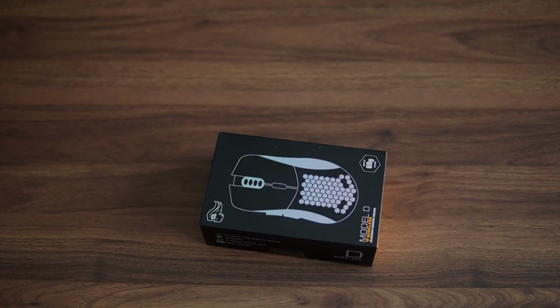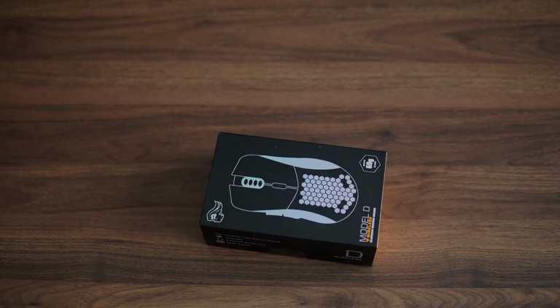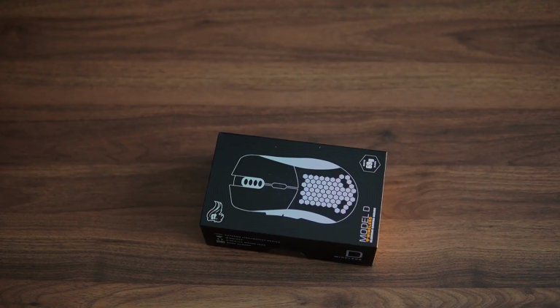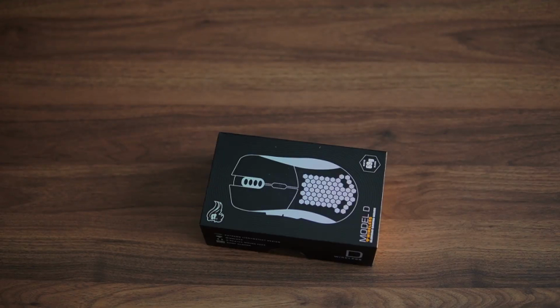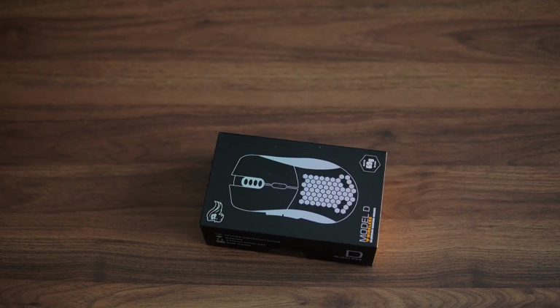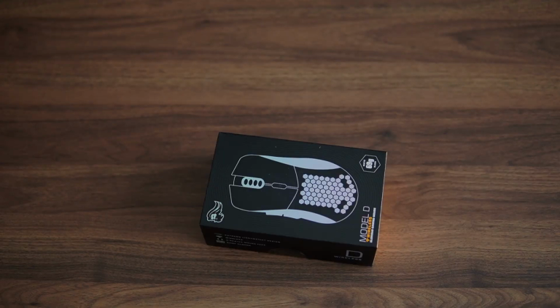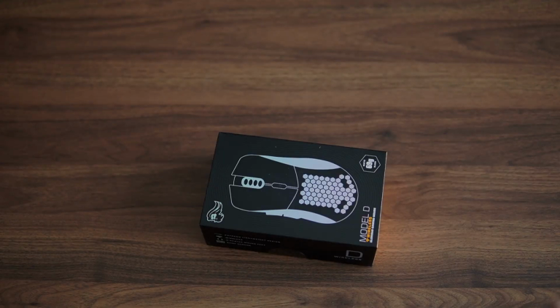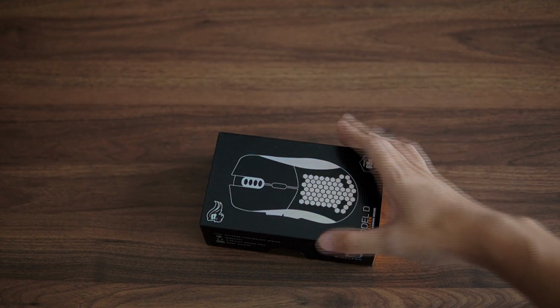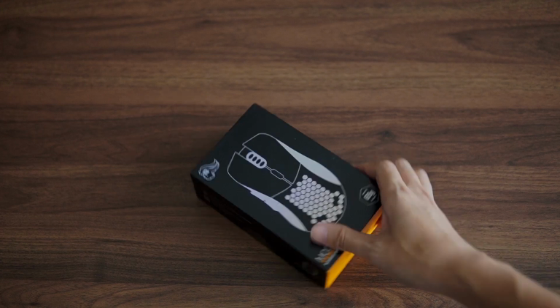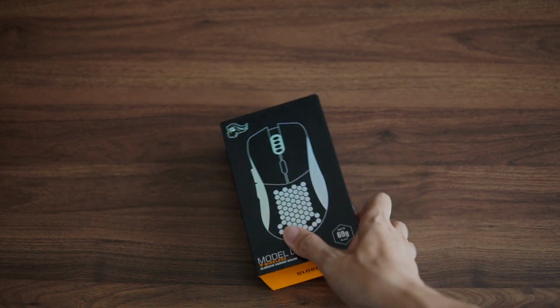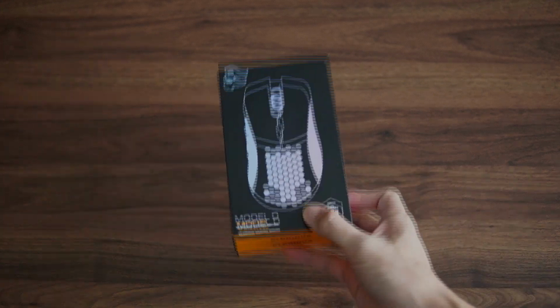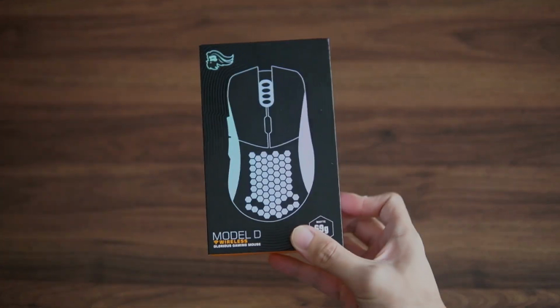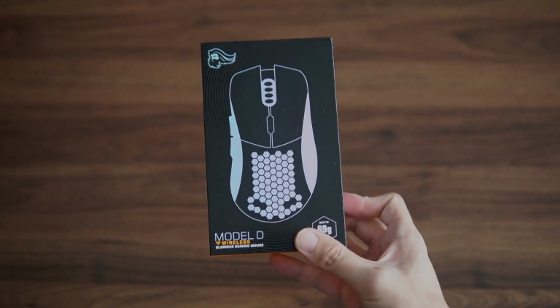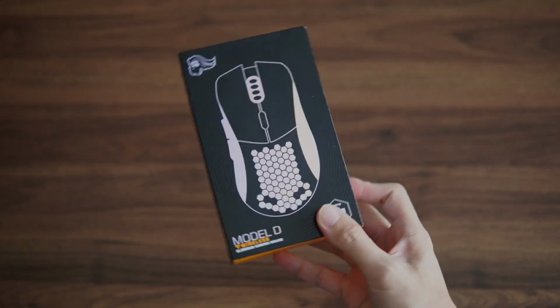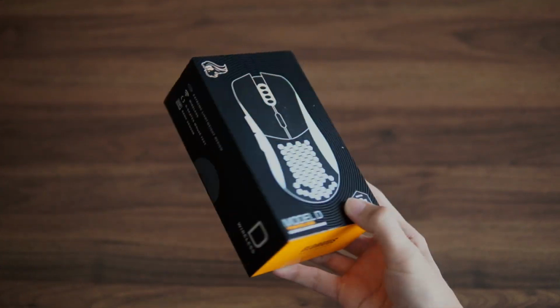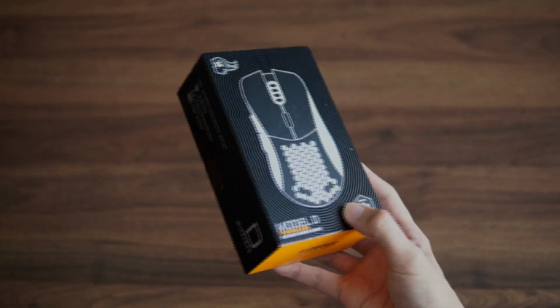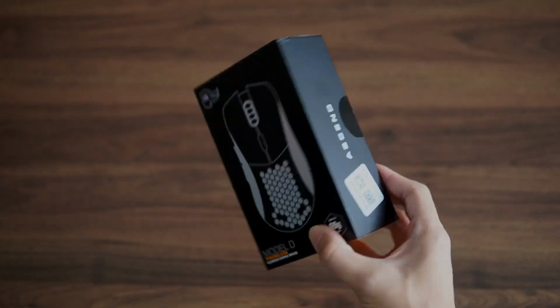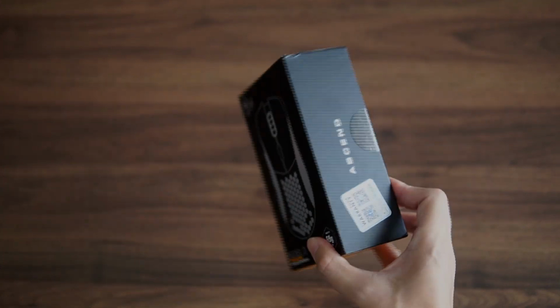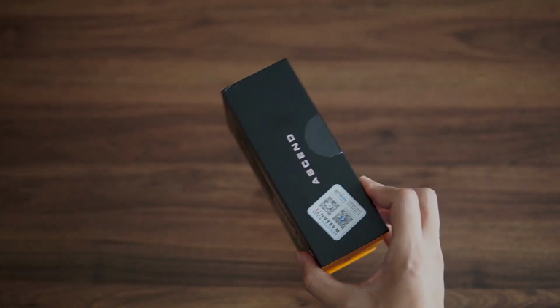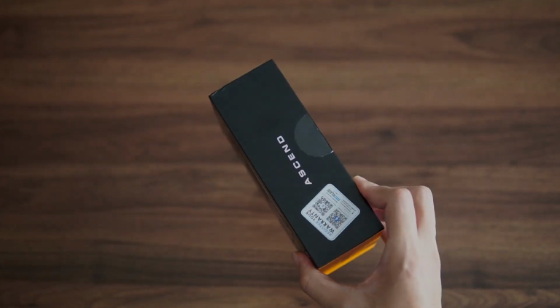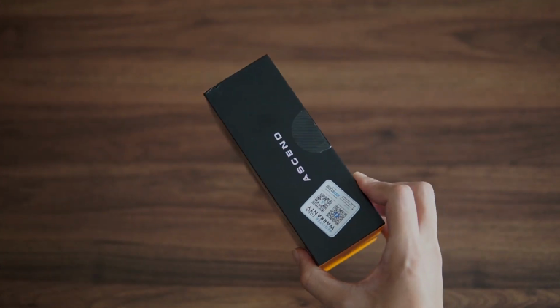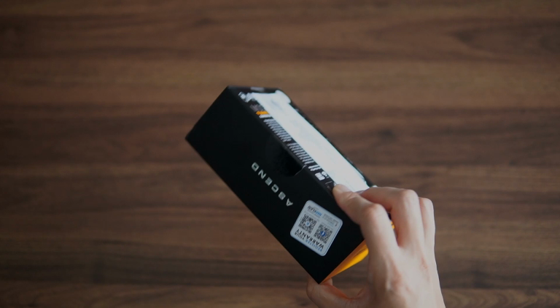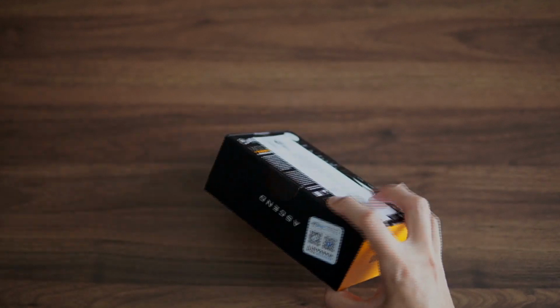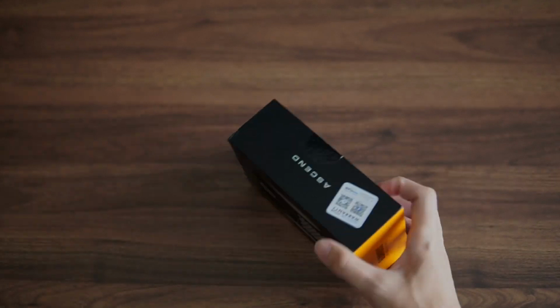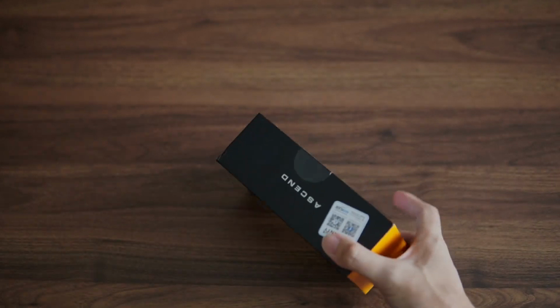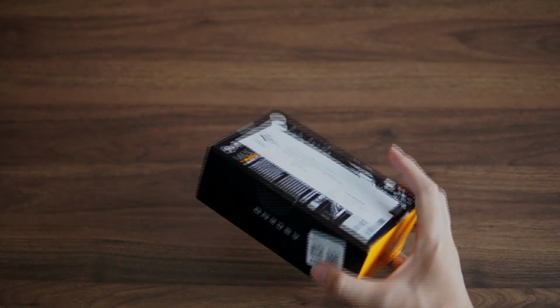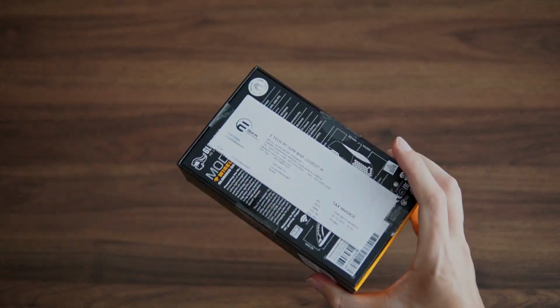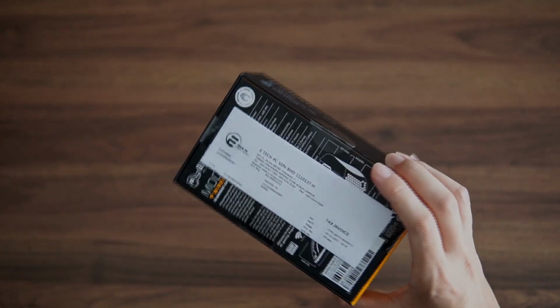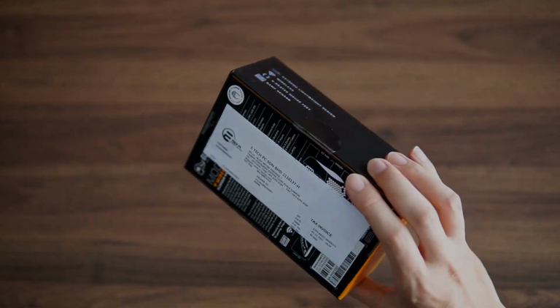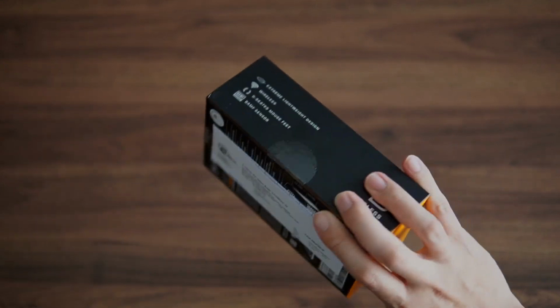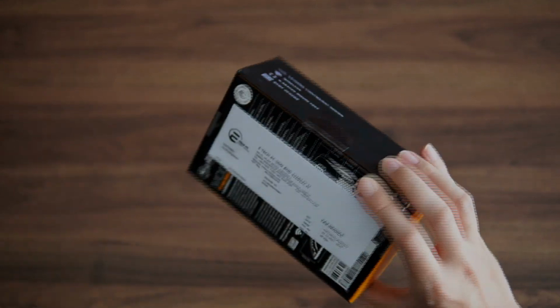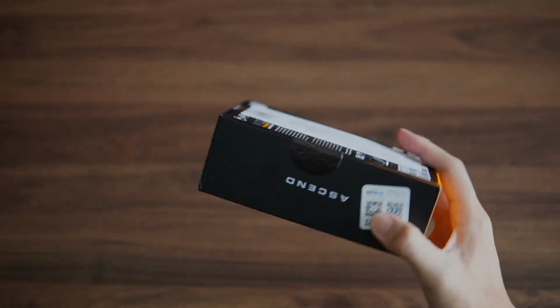So the reason I got this mouse is because my old mouse started to double click by itself, and it's just impossible to work with, so I'm in the market for a new mouse.